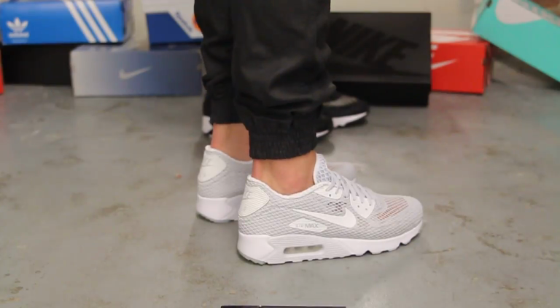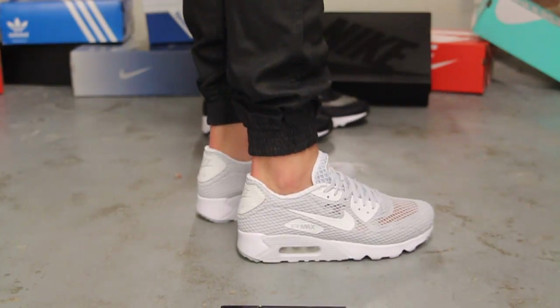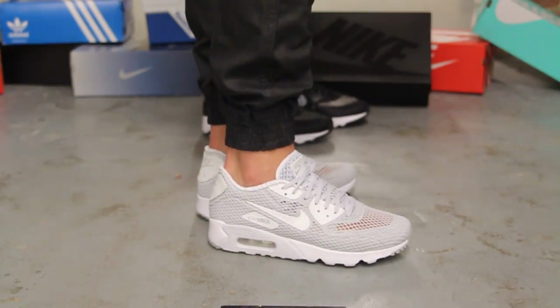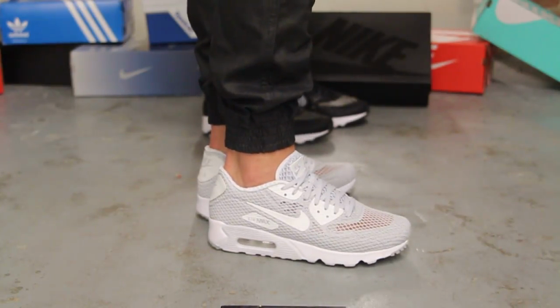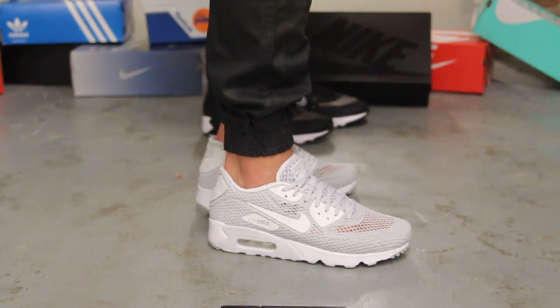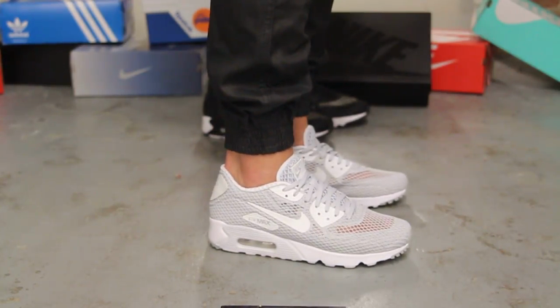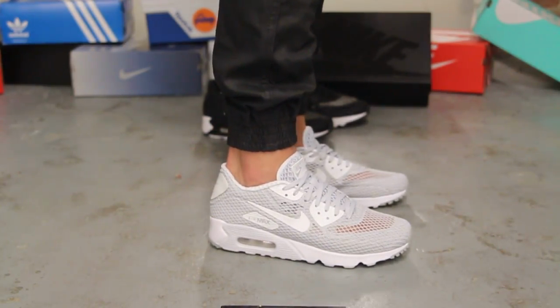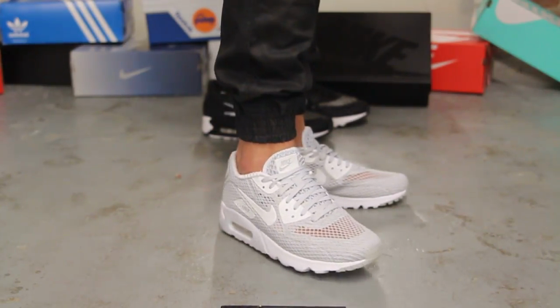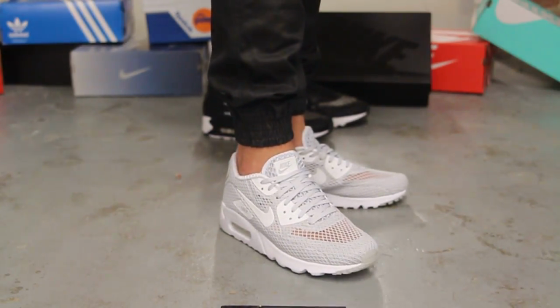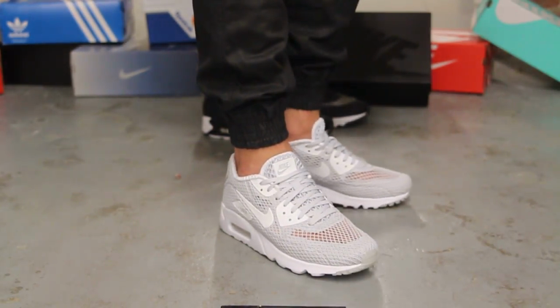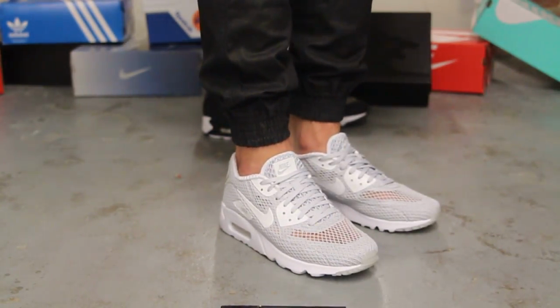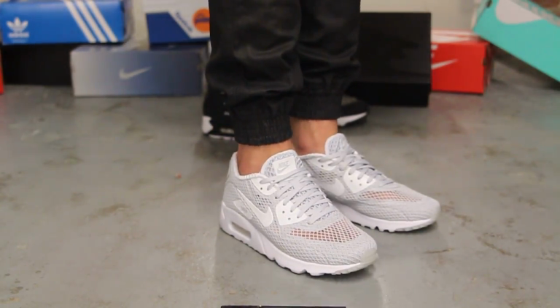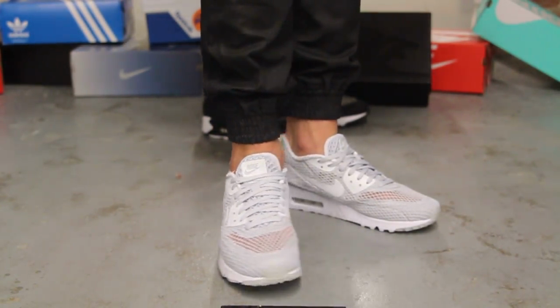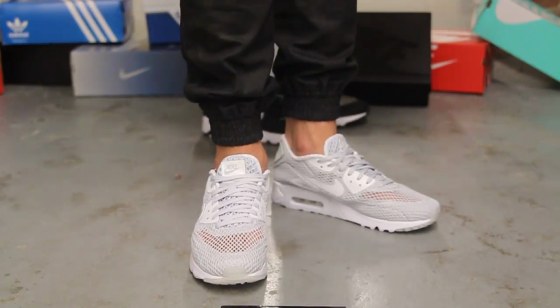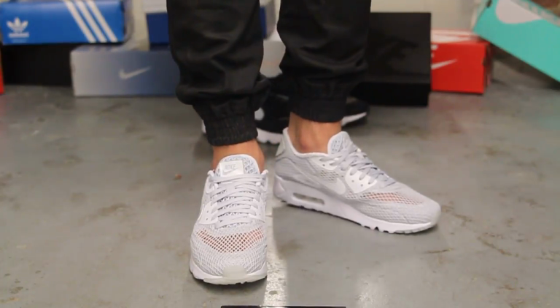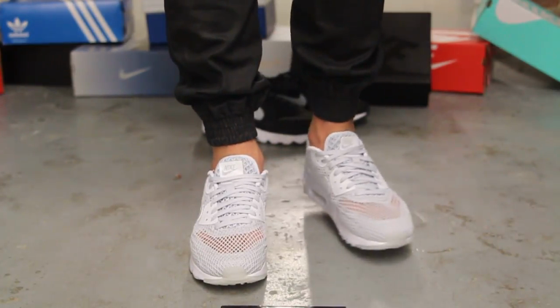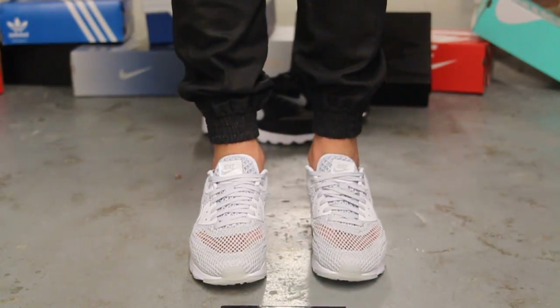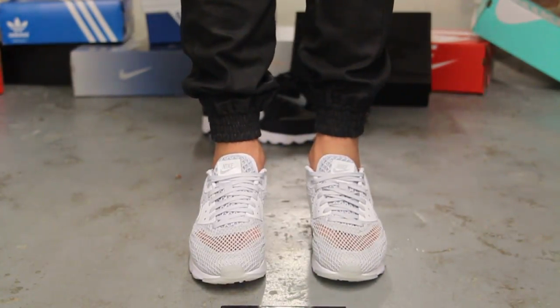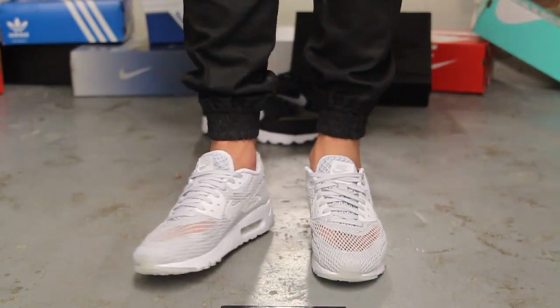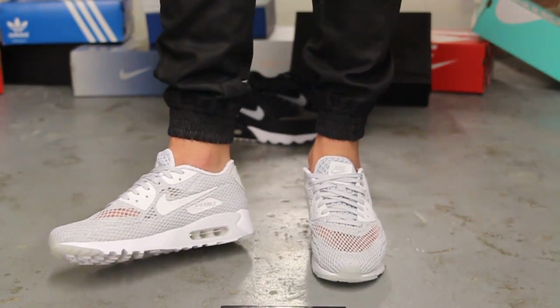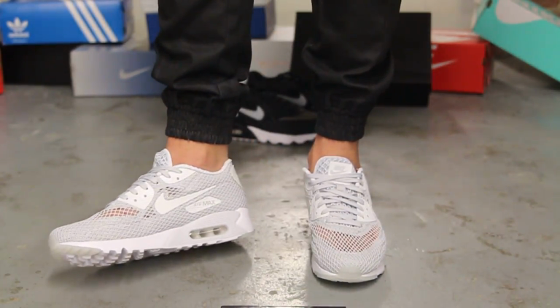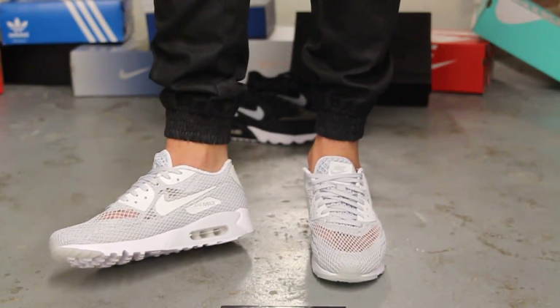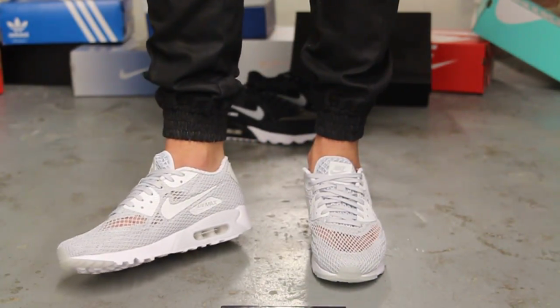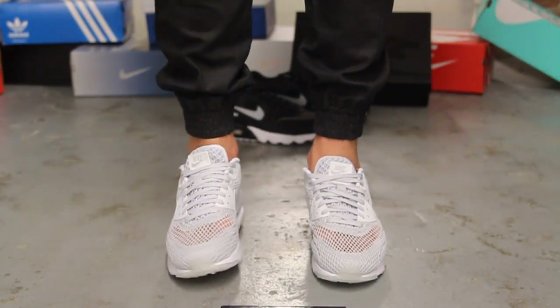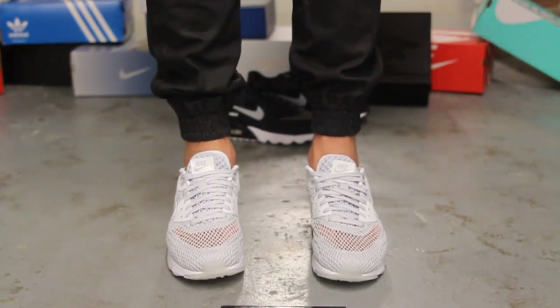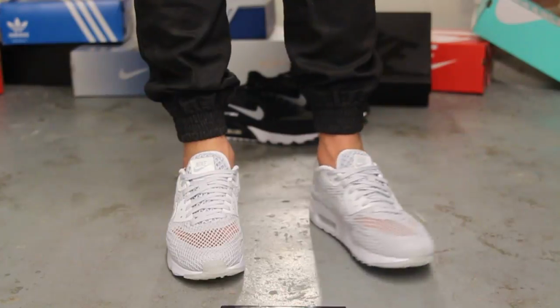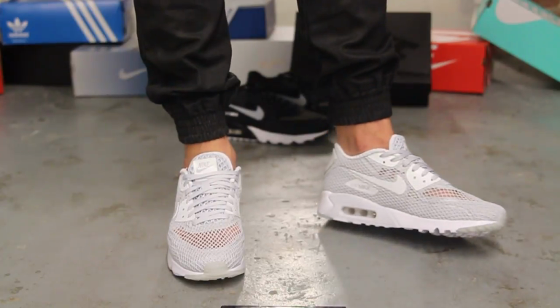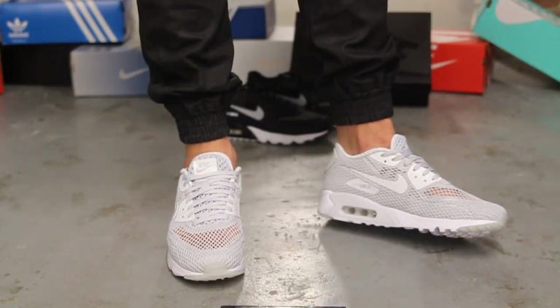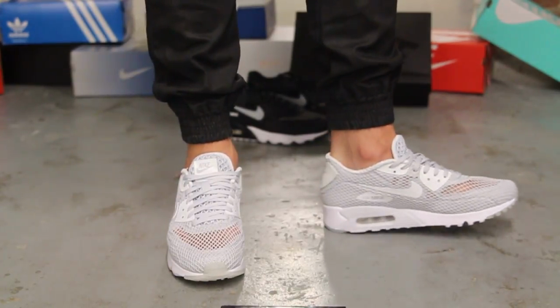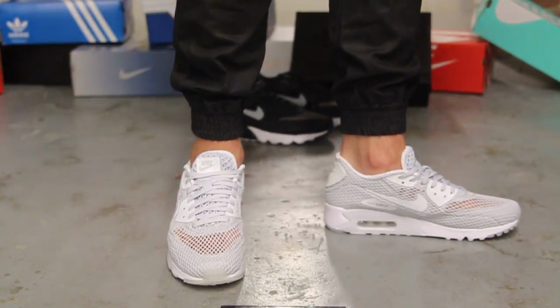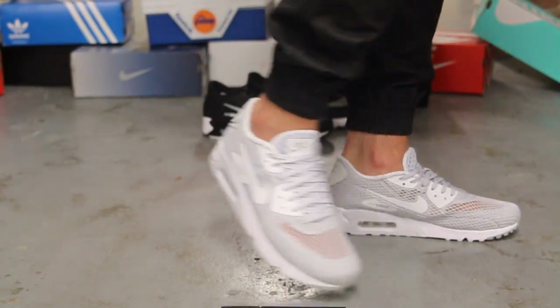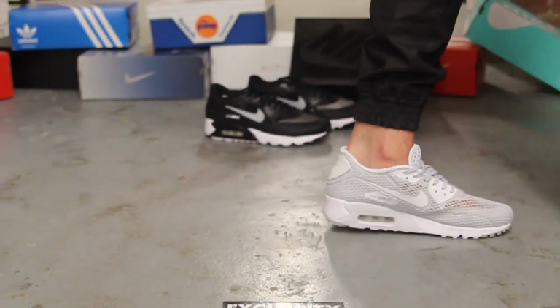And at our newest location in downtown Toronto at 552 Queen Street West. Phone number is 416-815-8887. Don't forget to check out our website, ExclusiveCityLife.com.